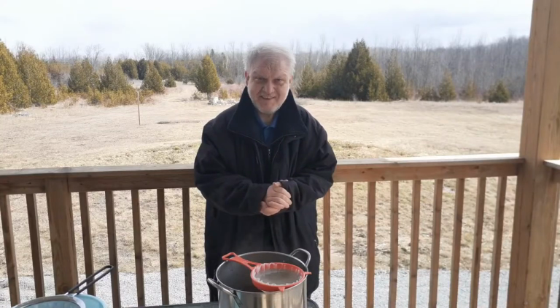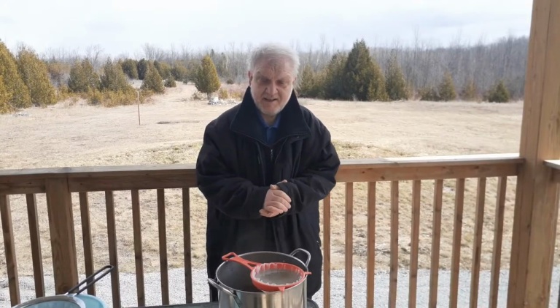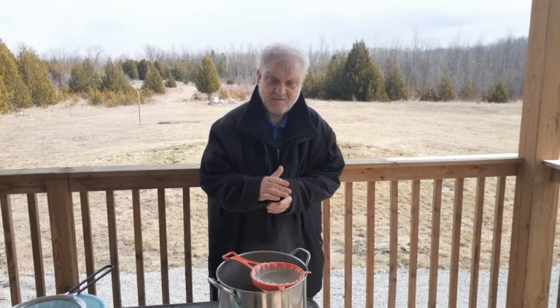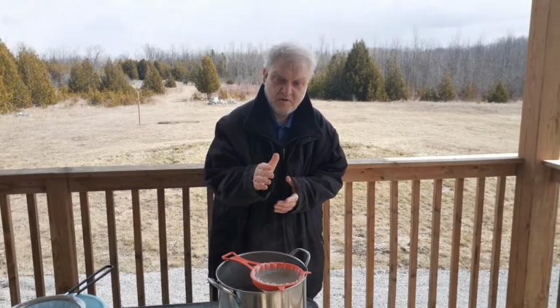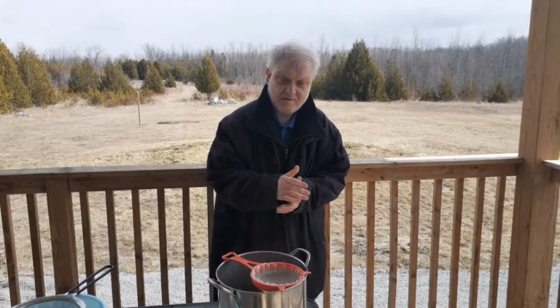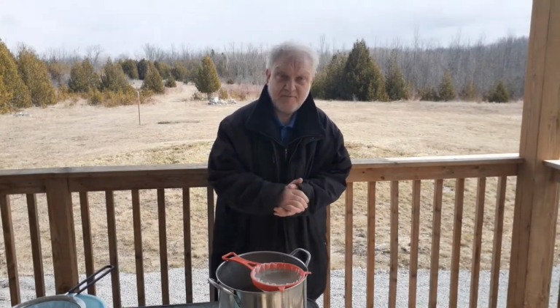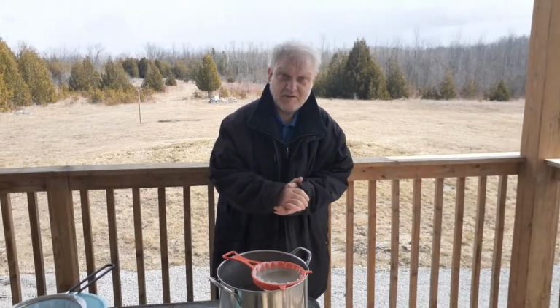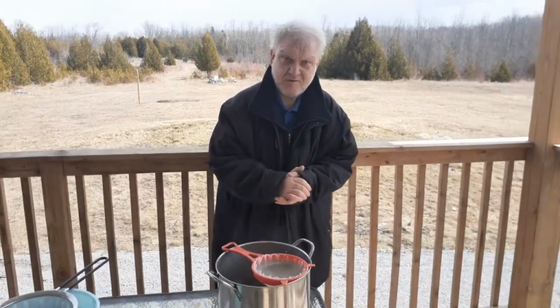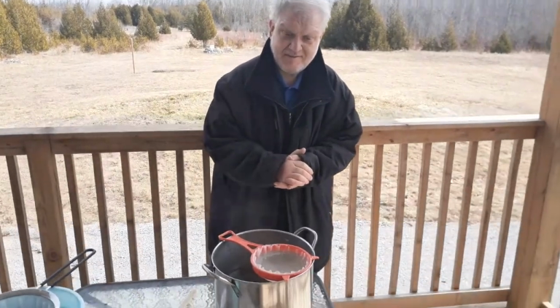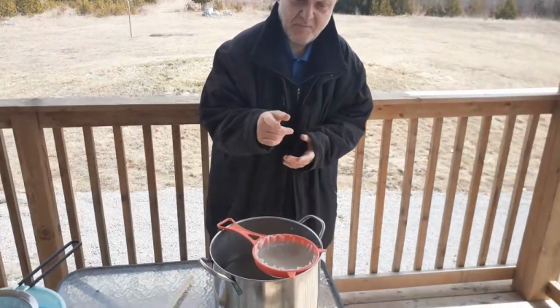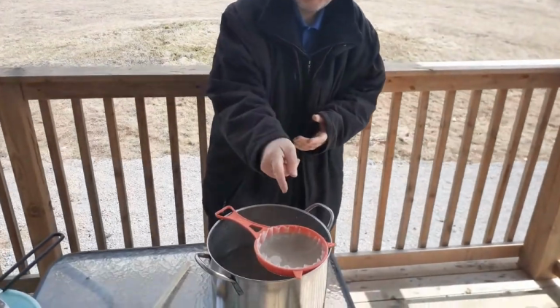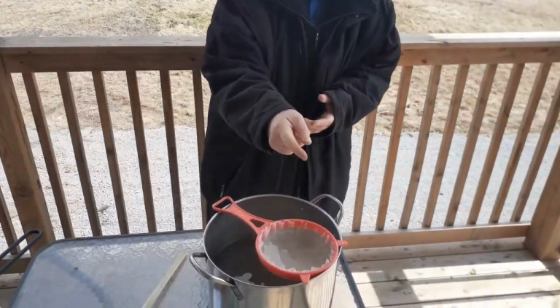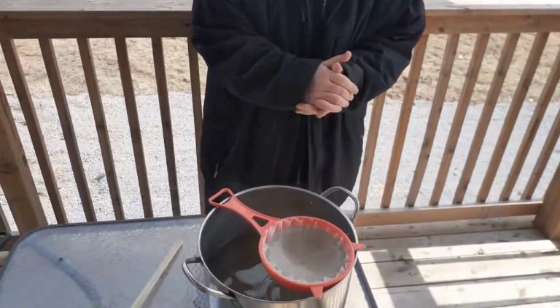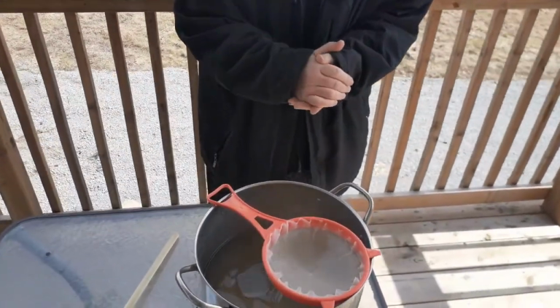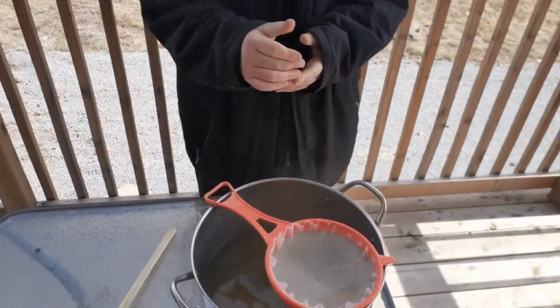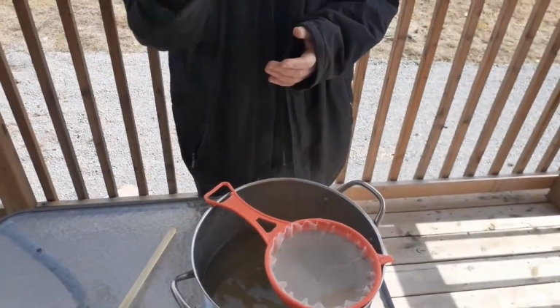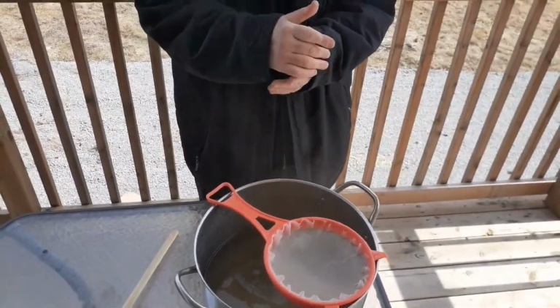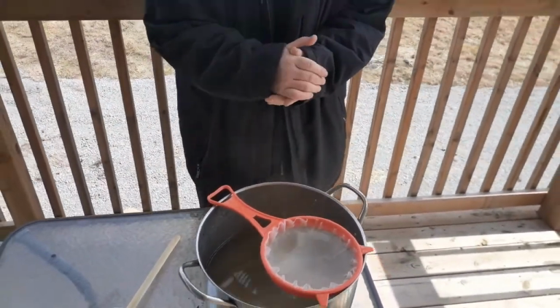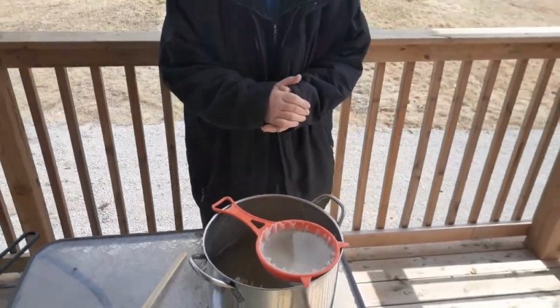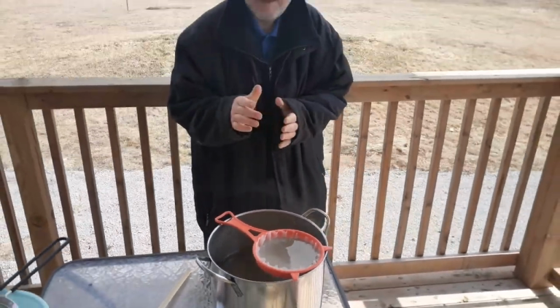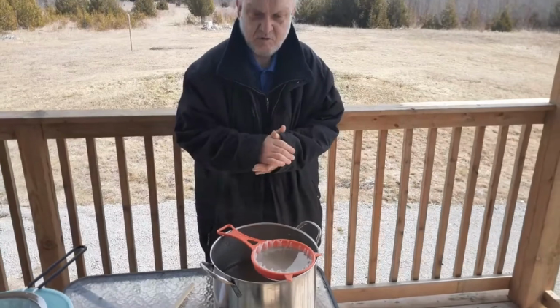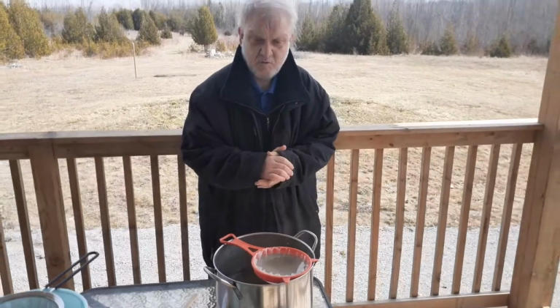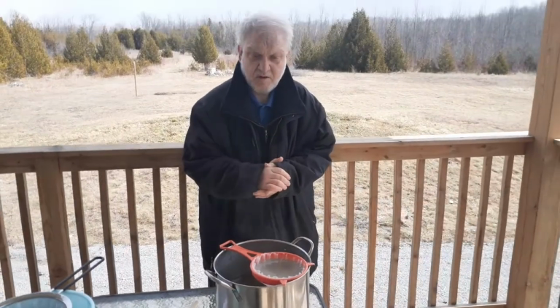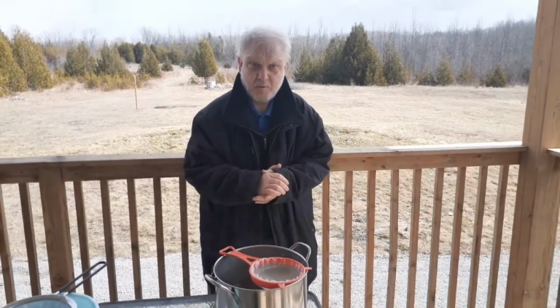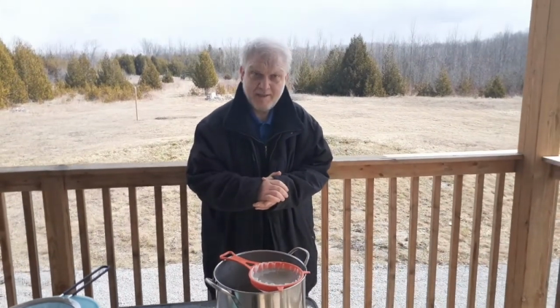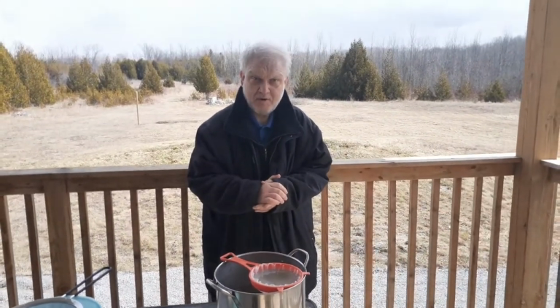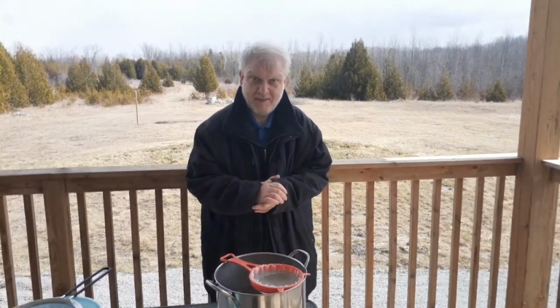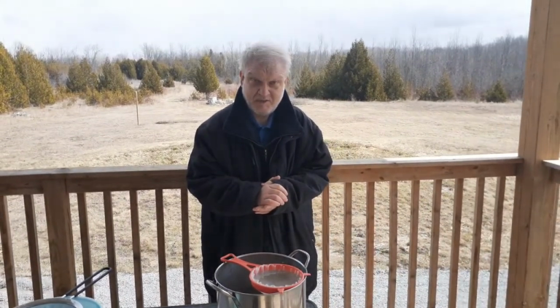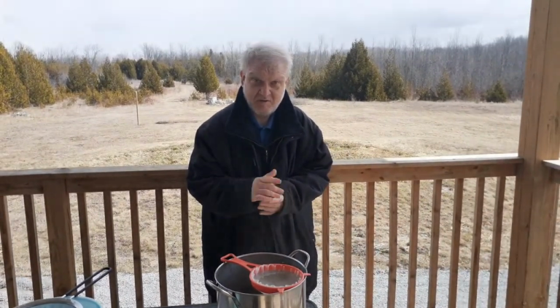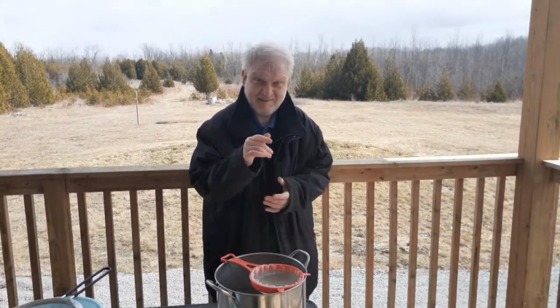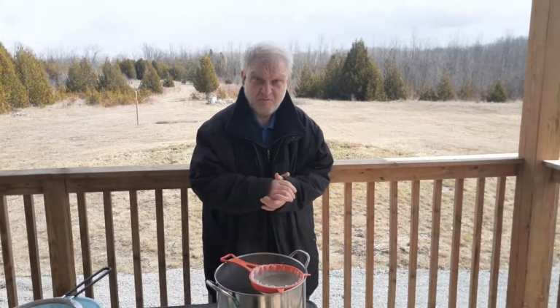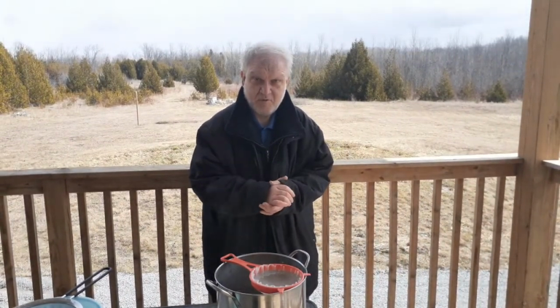All right guys, we're just about finishing straining the sap. We got a little bit more left and I'll bring you guys back to show you the boiling part of the procedure. Stay tuned for that one.